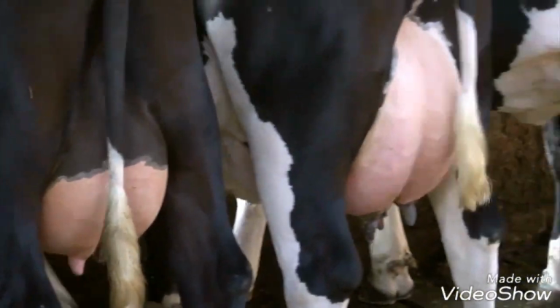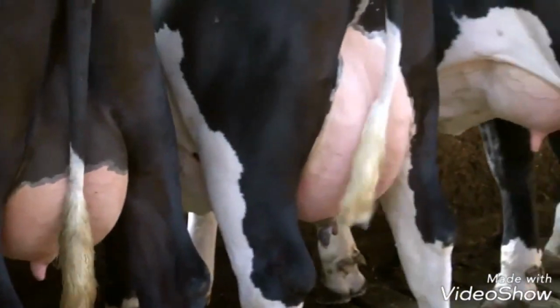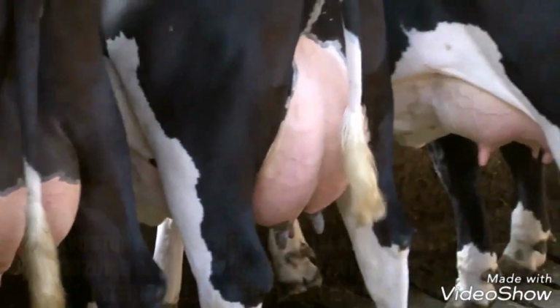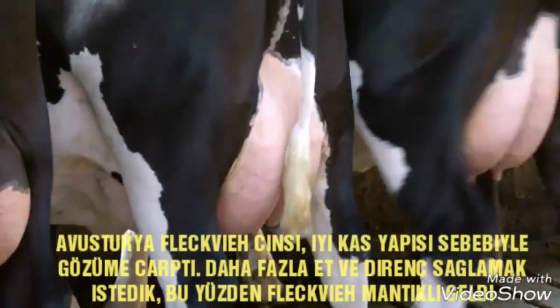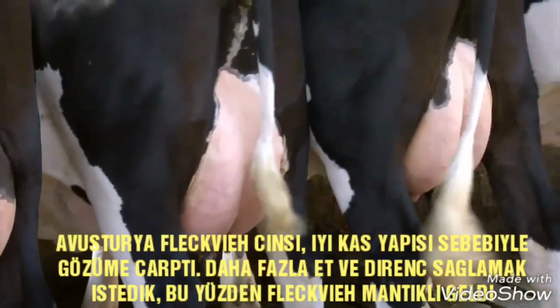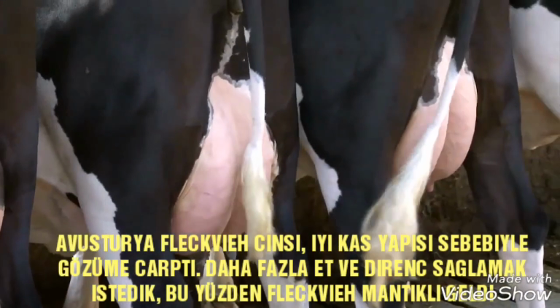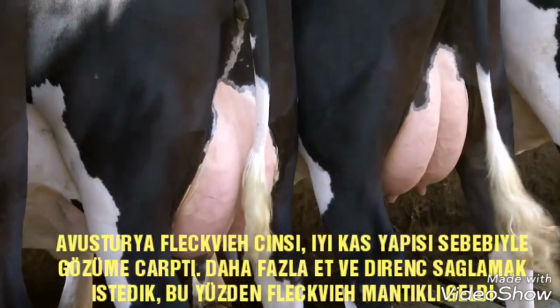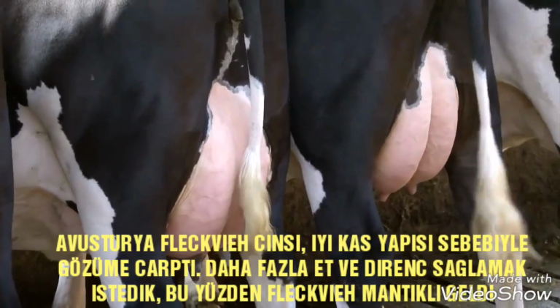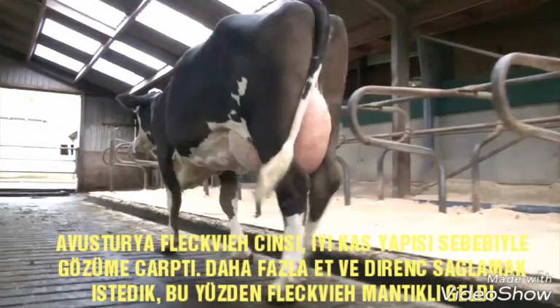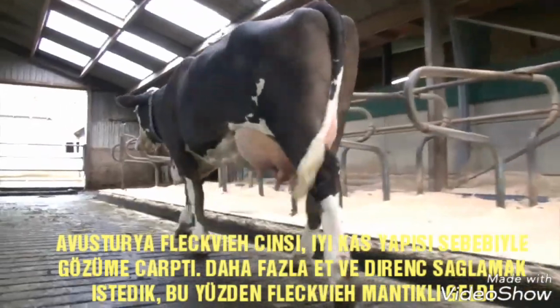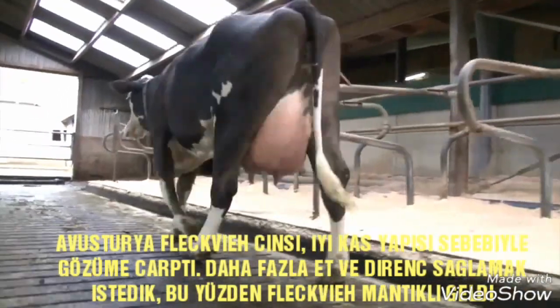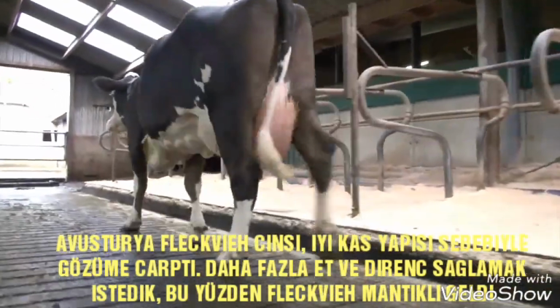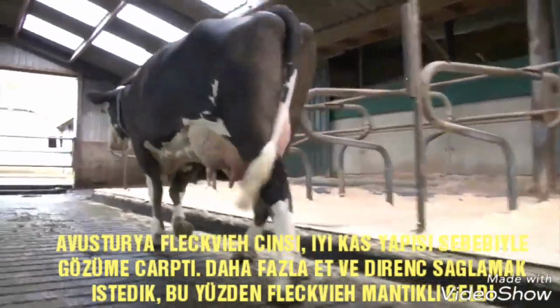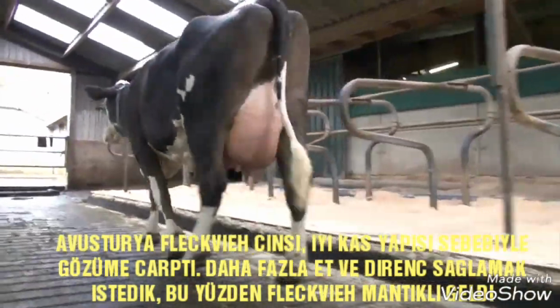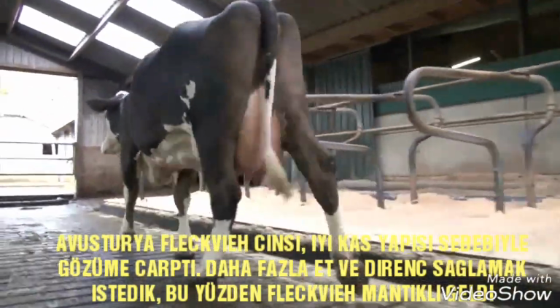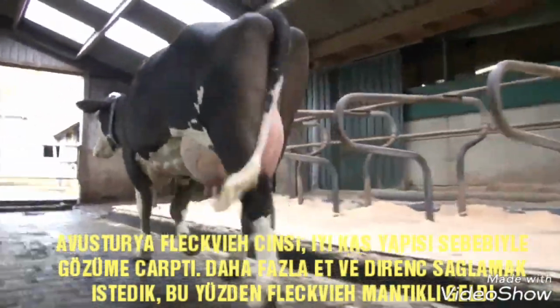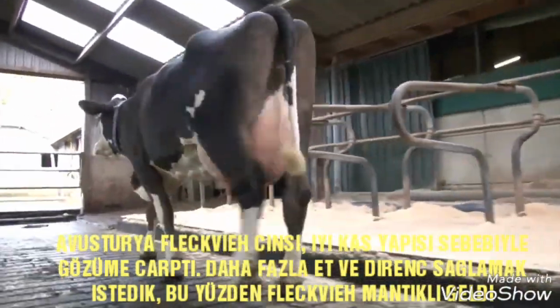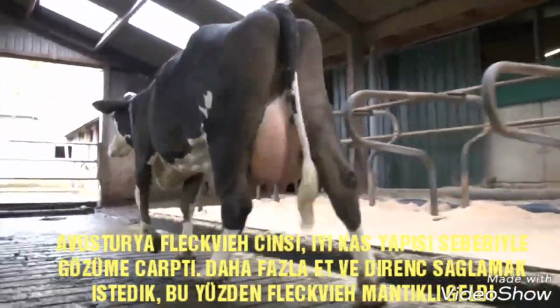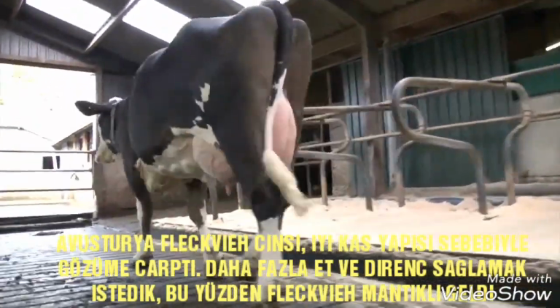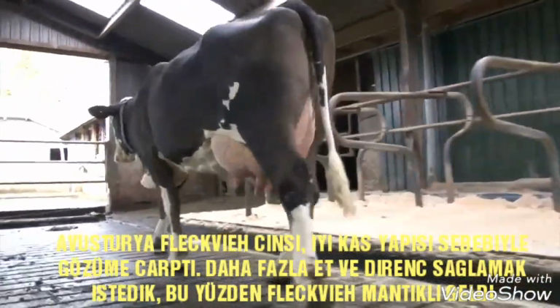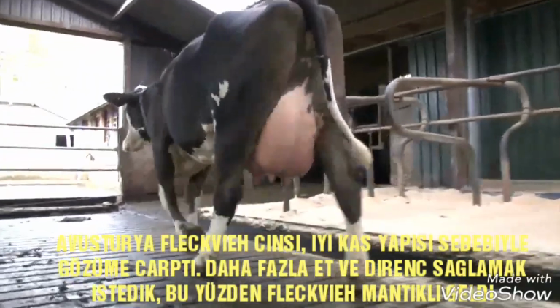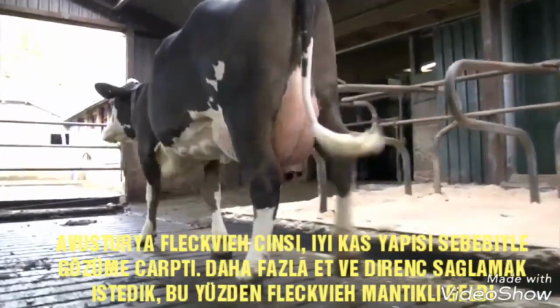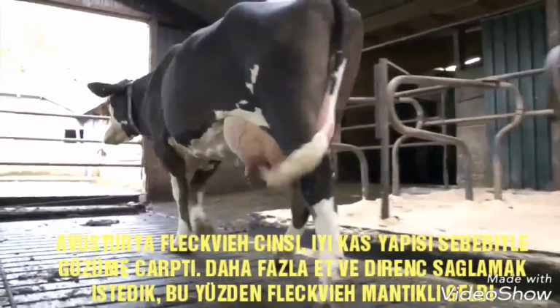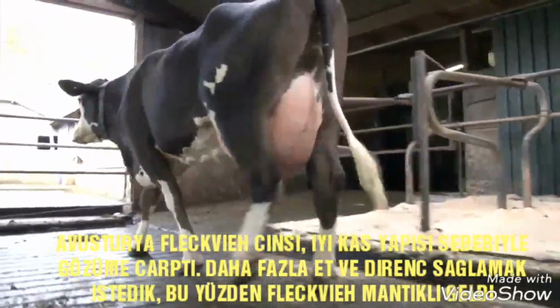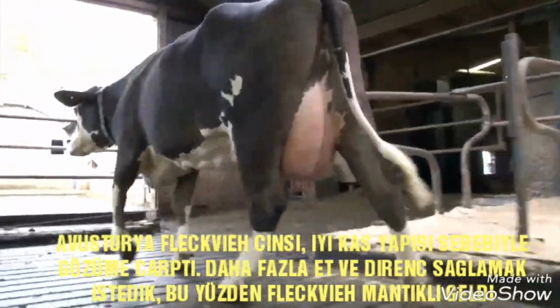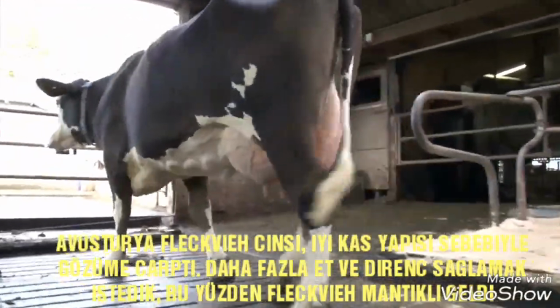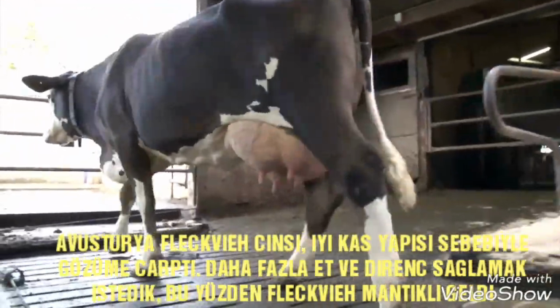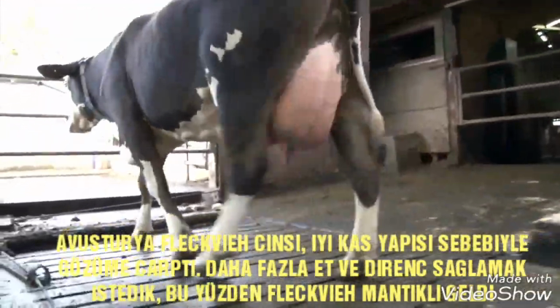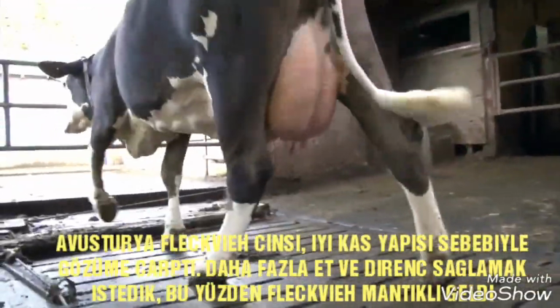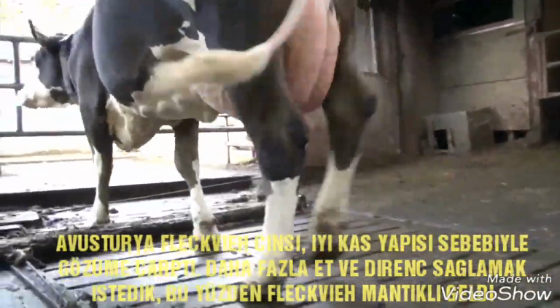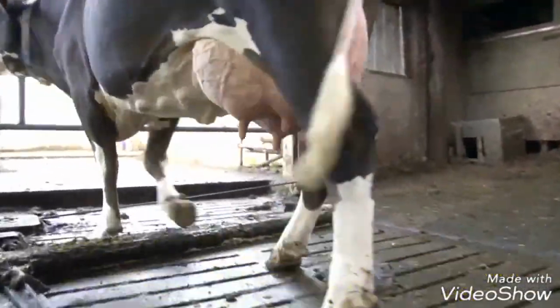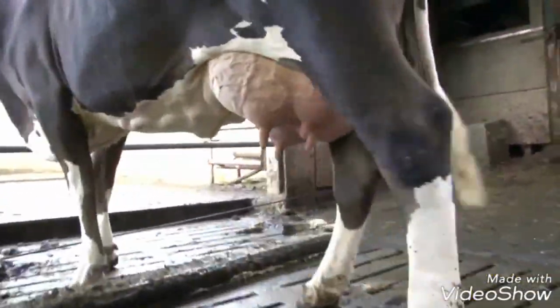The Austrian Fleckvieh breed caught my eye because of their good muscling. We wanted to introduce more muscle, power, and in turn greater resistance. So Austrian Fleckvieh was a logical choice.